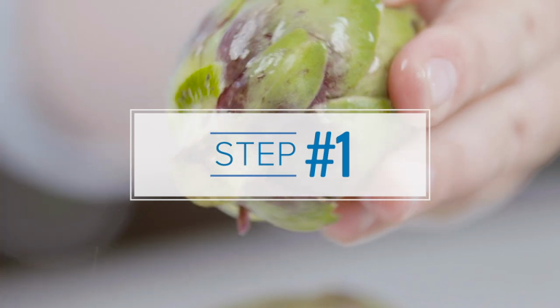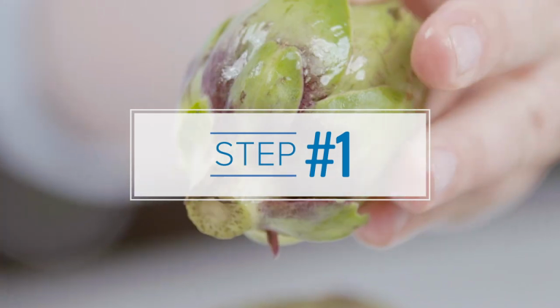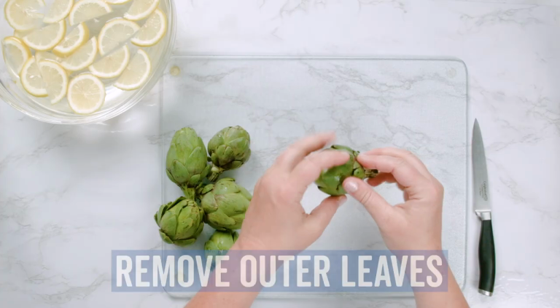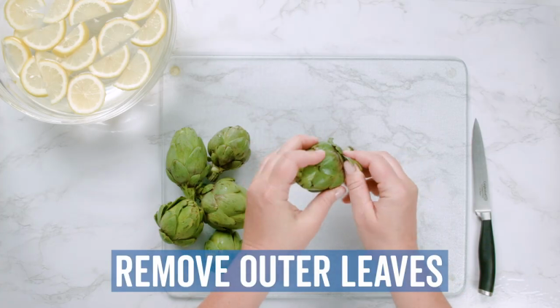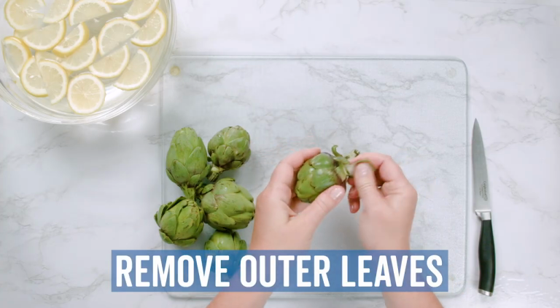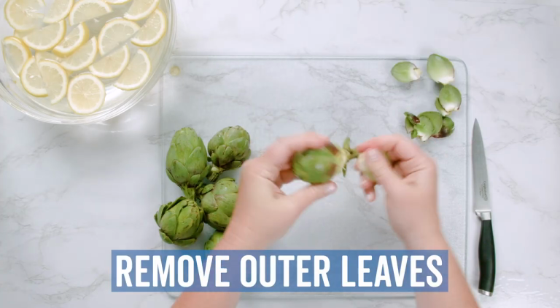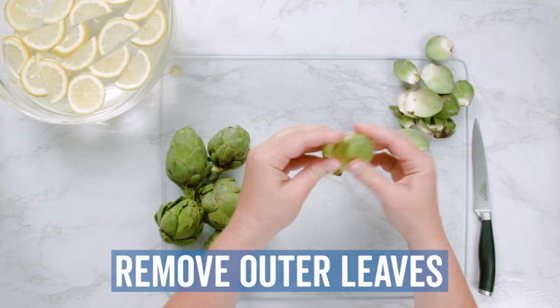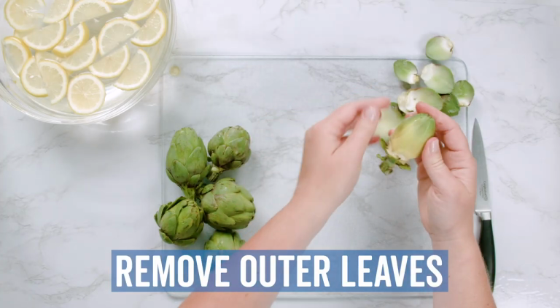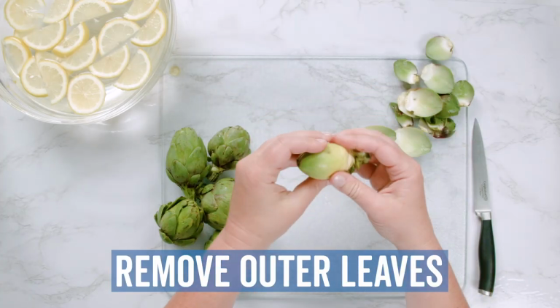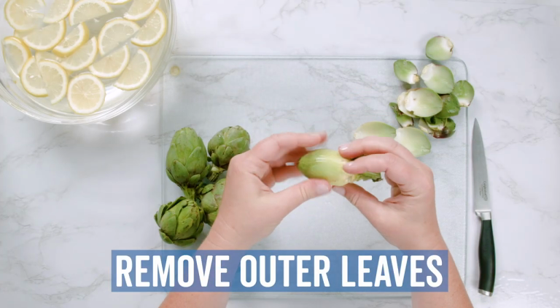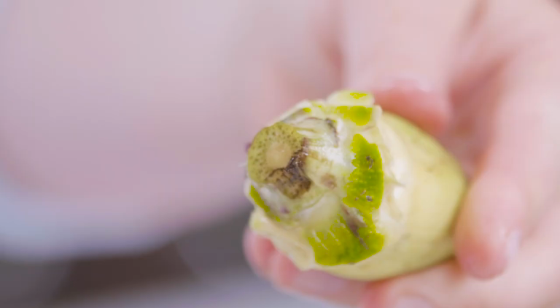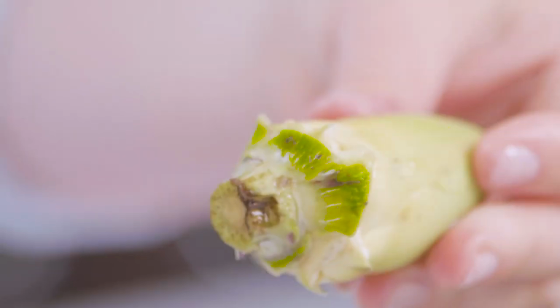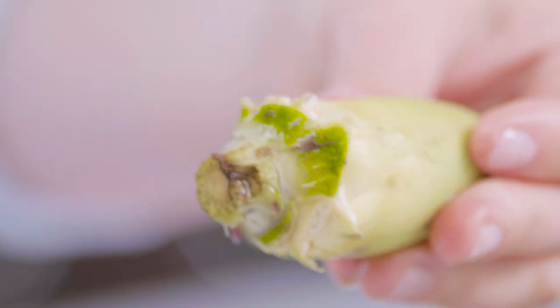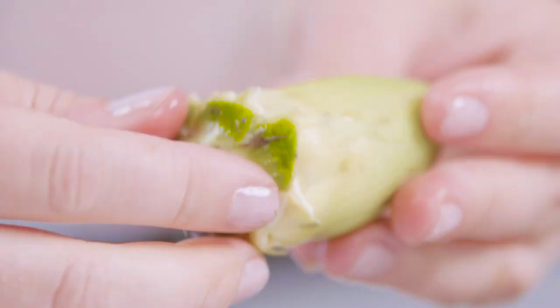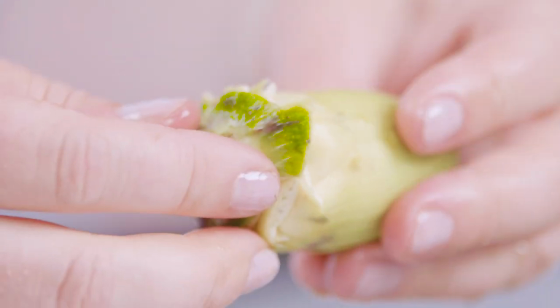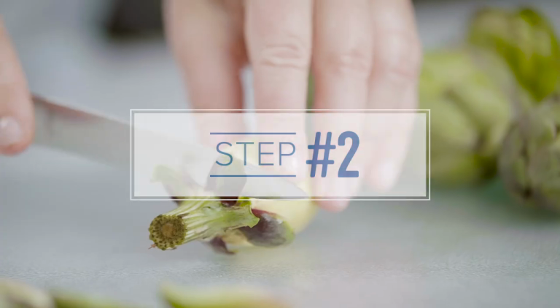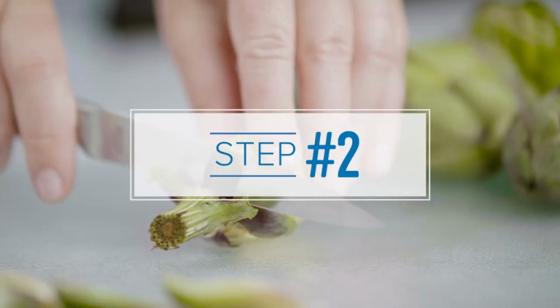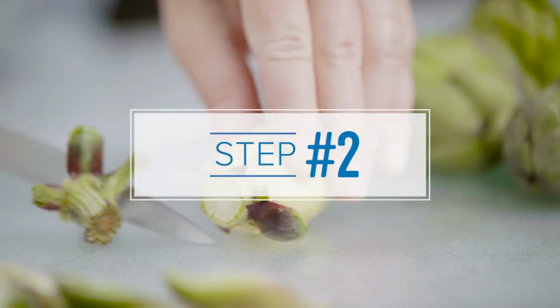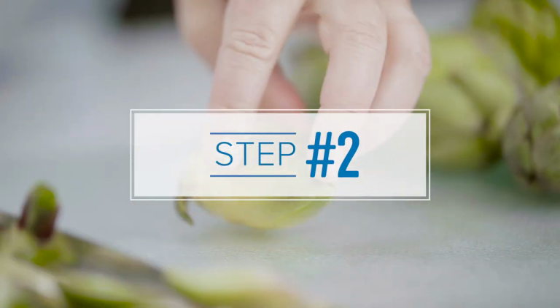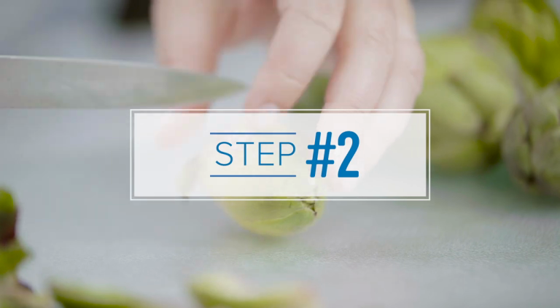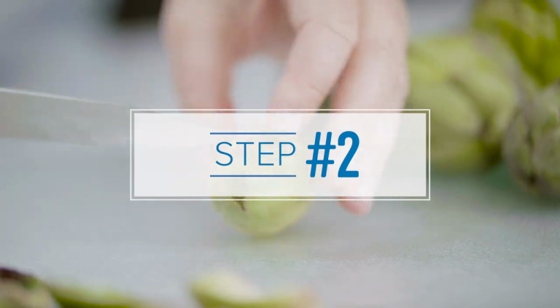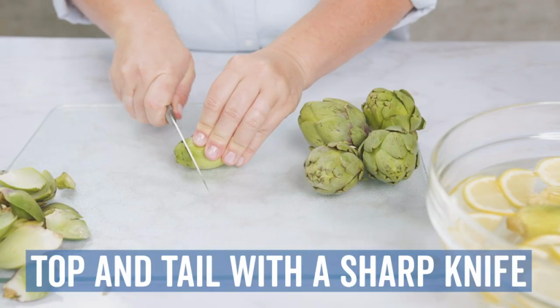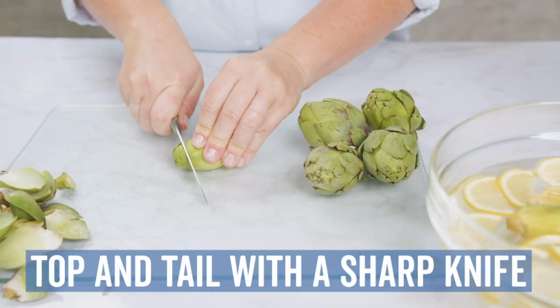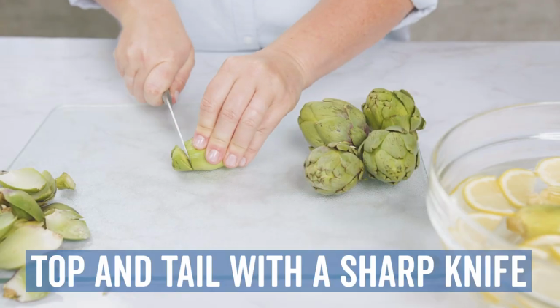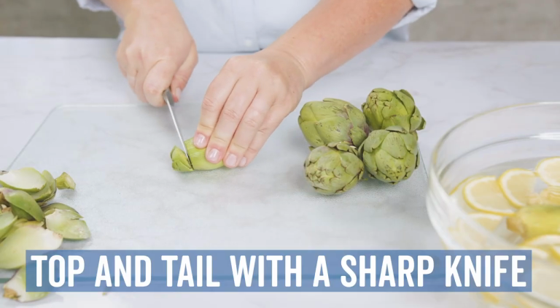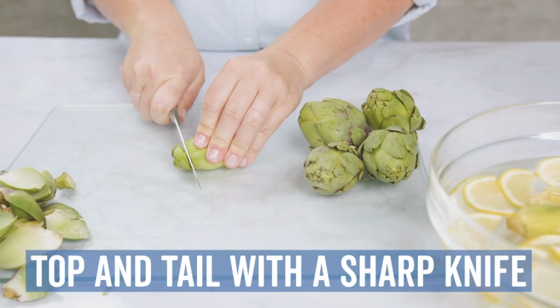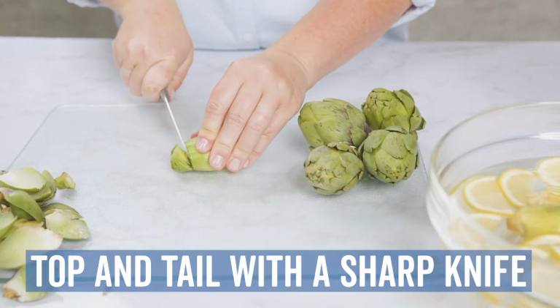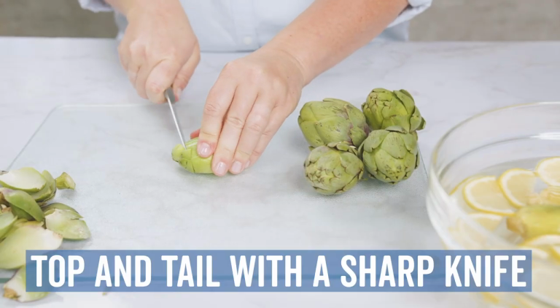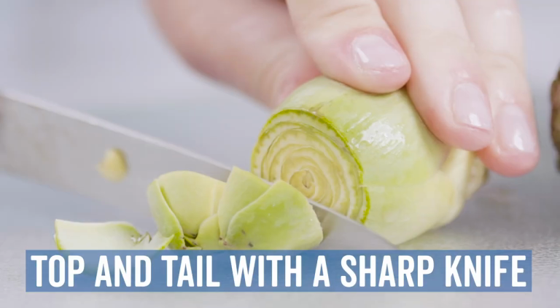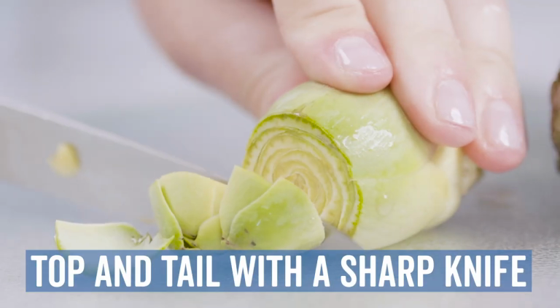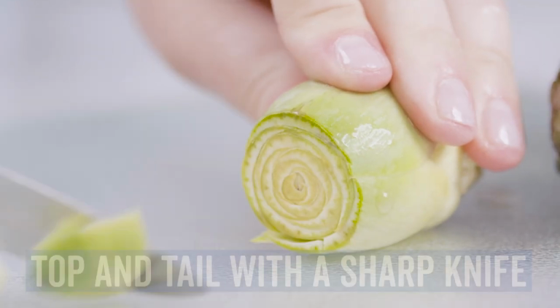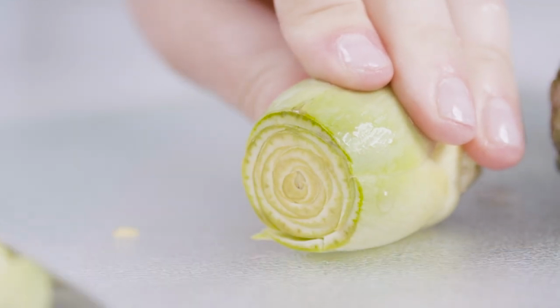Step 1: Remove the outer leaves until you reach the light yellow center. Step 2: Cut the top and the tail off the artichoke with a sharp knife.